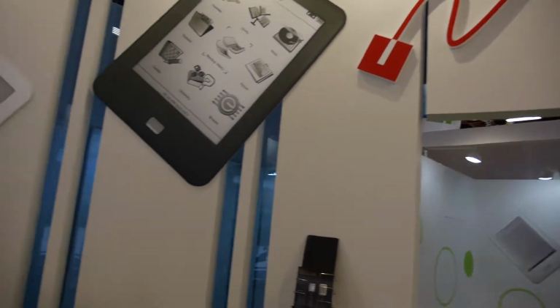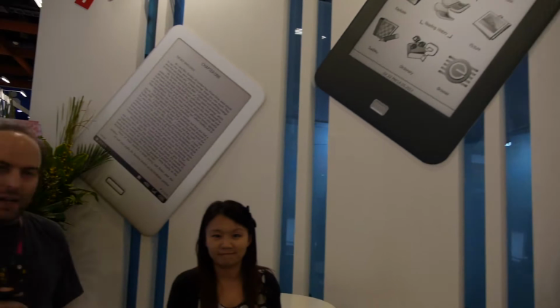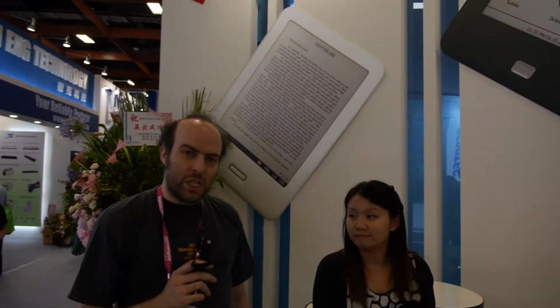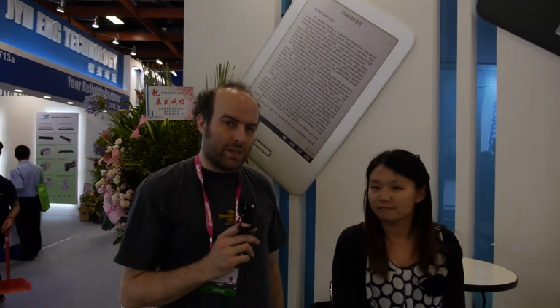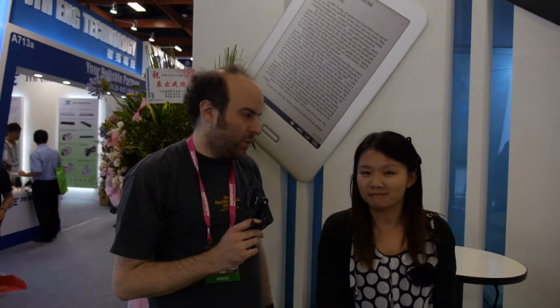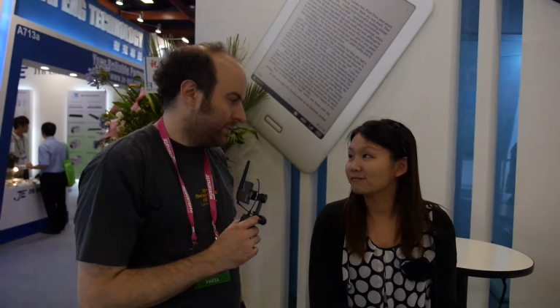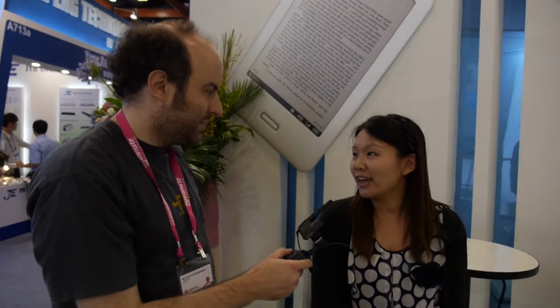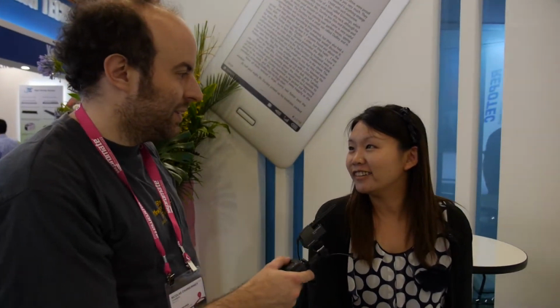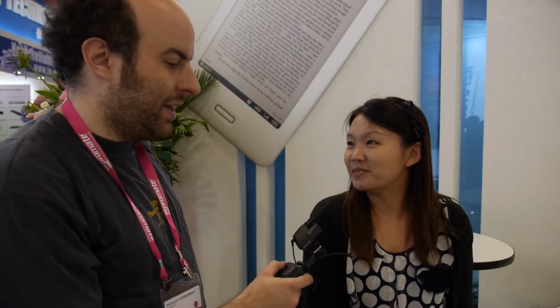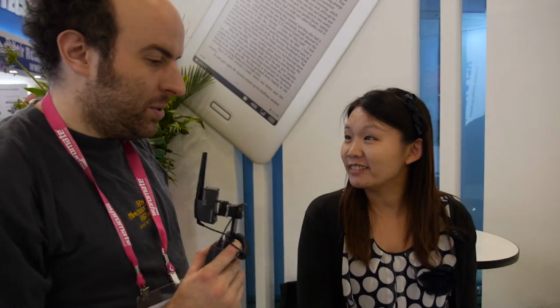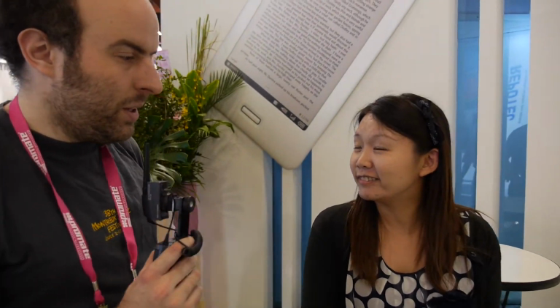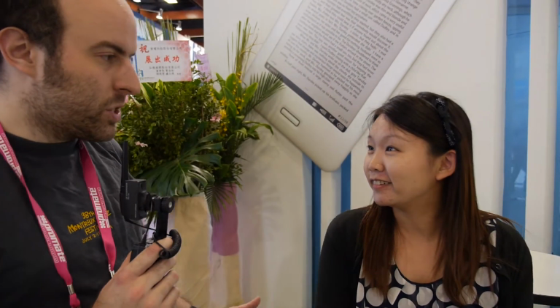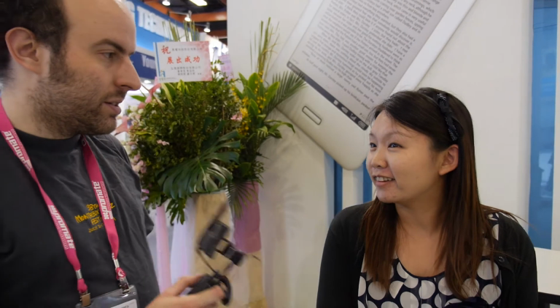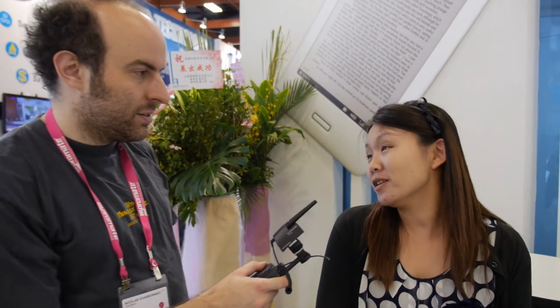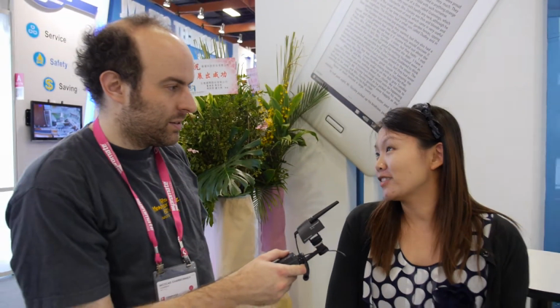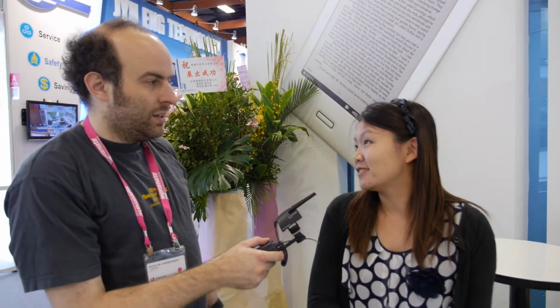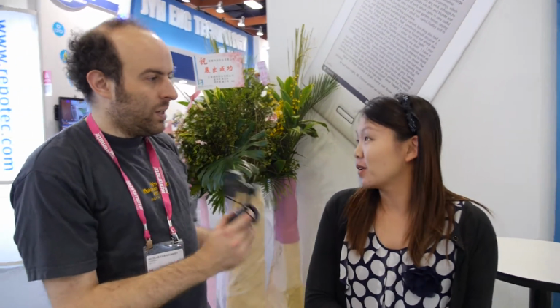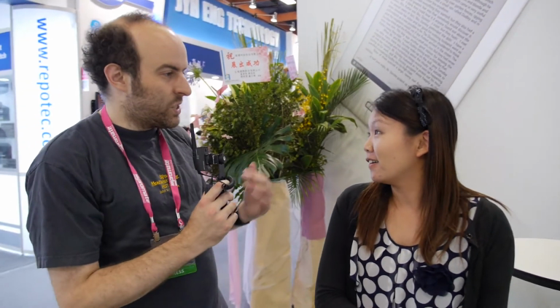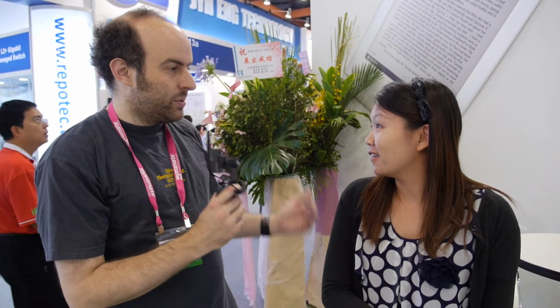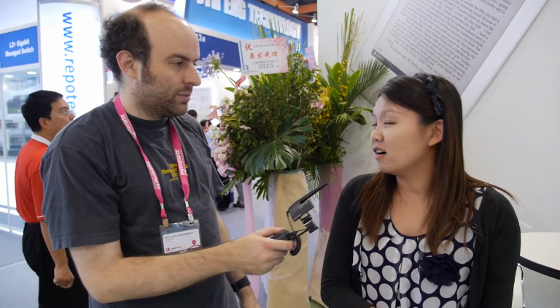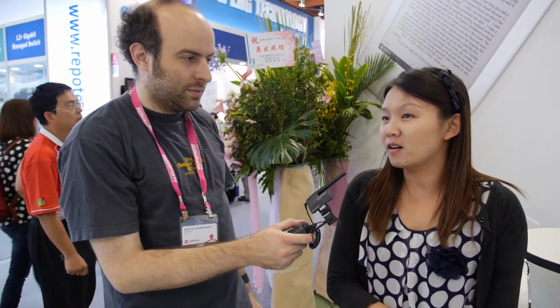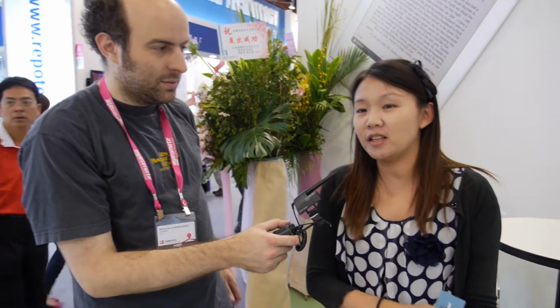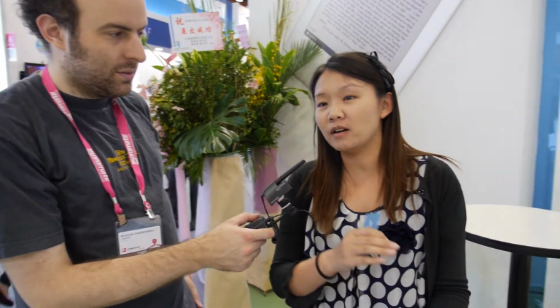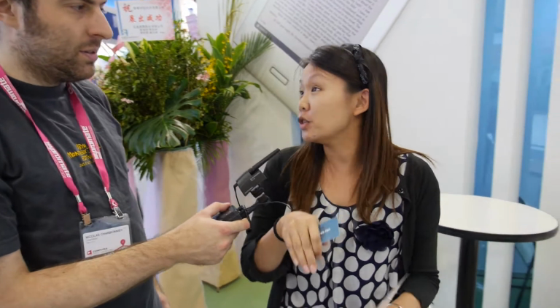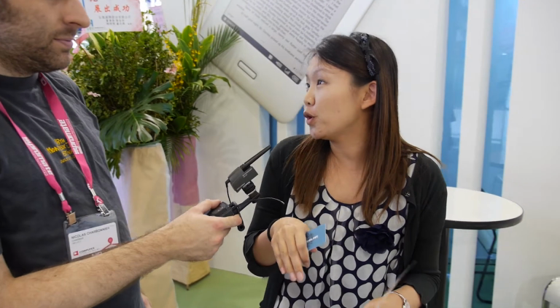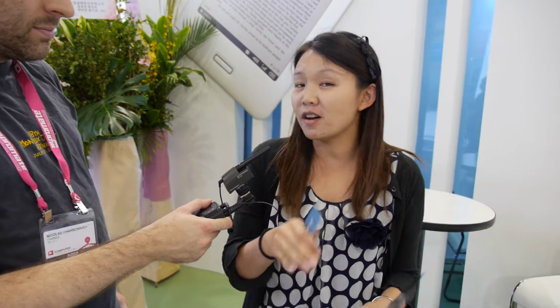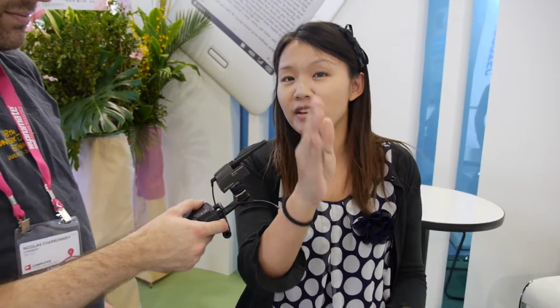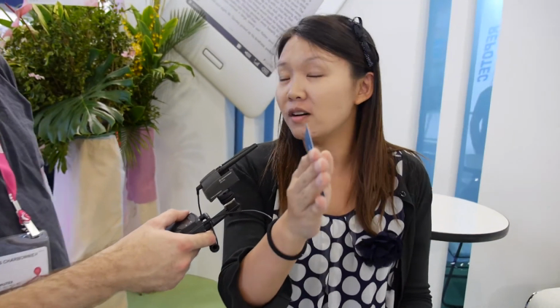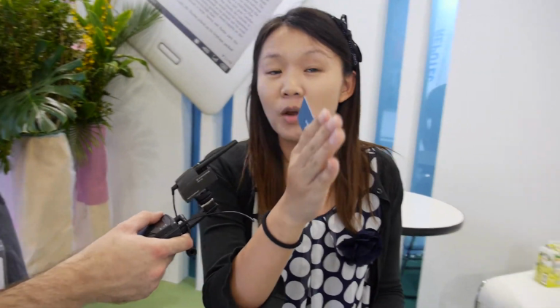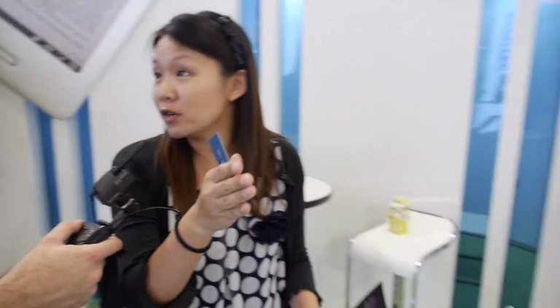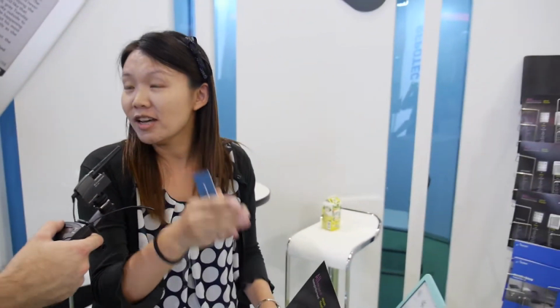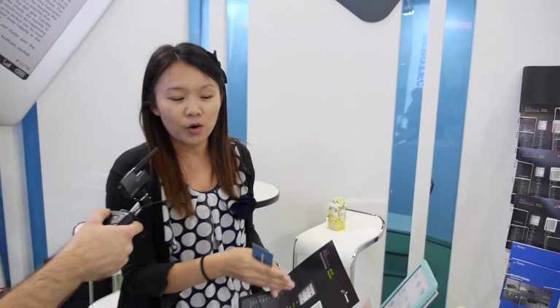We're here at Netronics. I'm talking with Kelly, who works in sales. Netronics focuses on networking products and their e-book reader at this show.